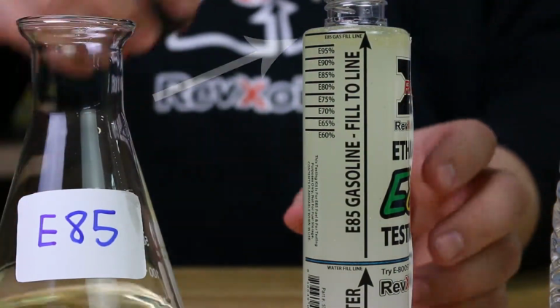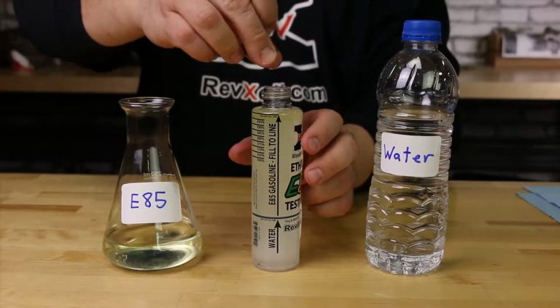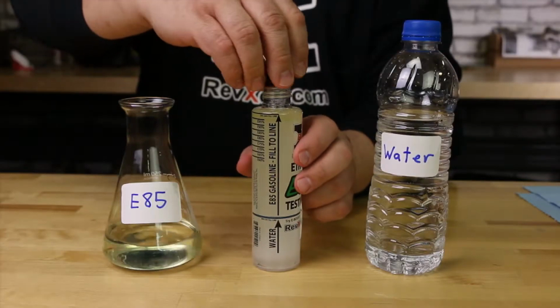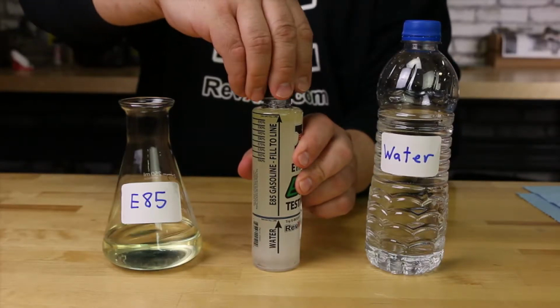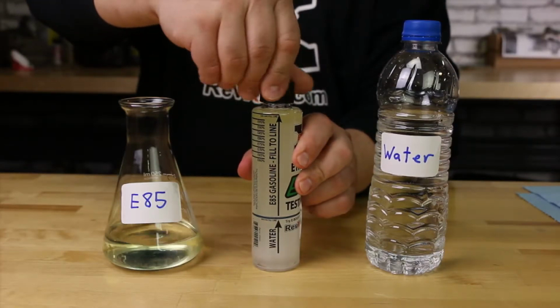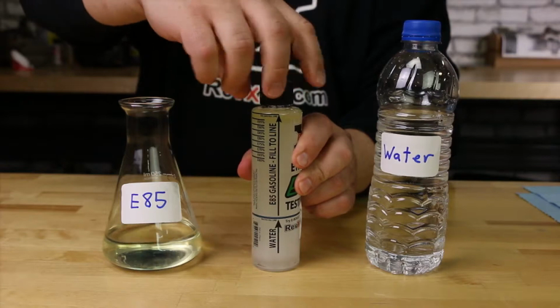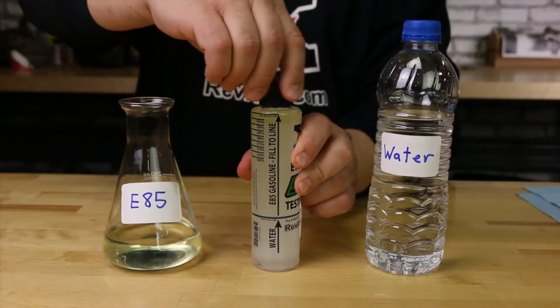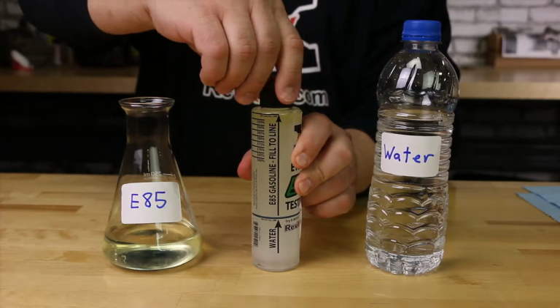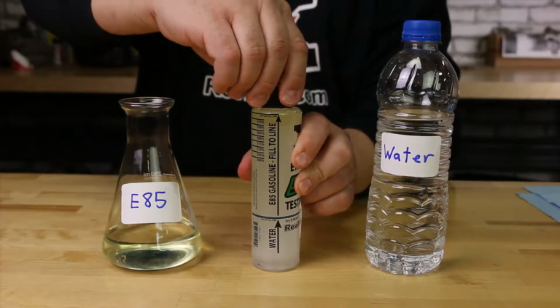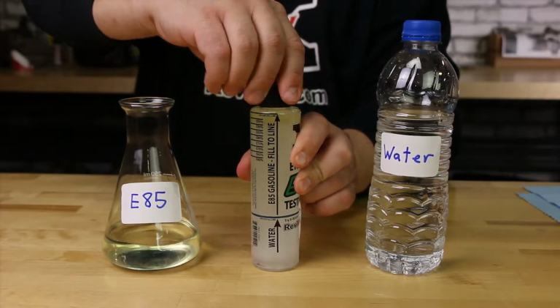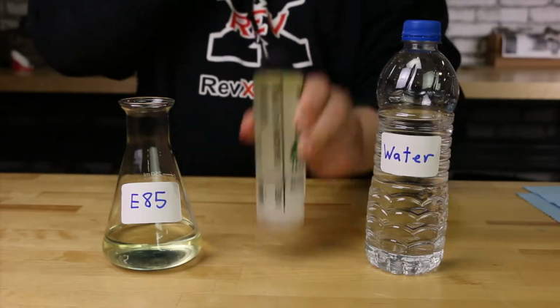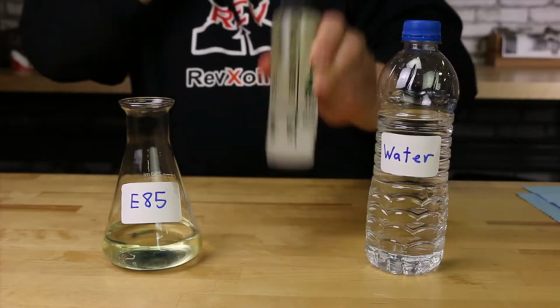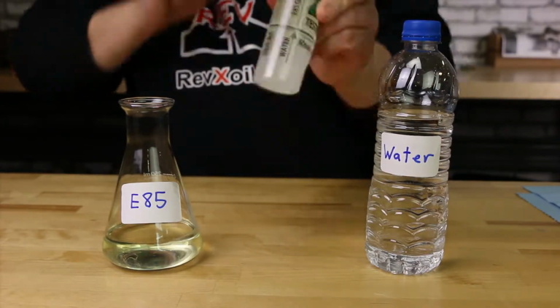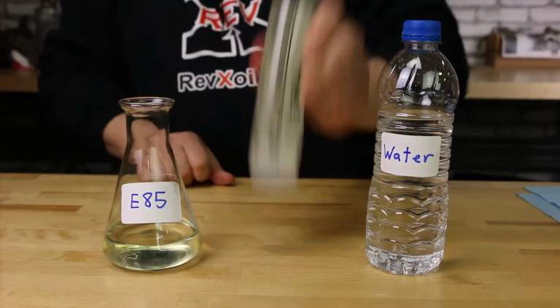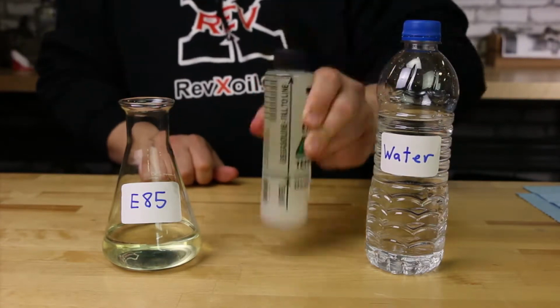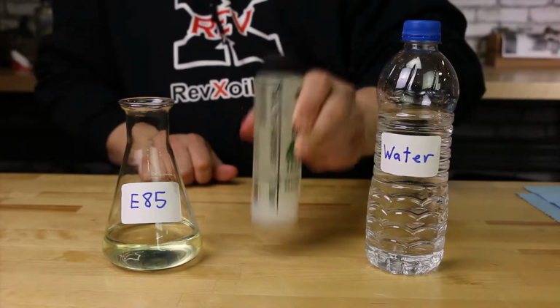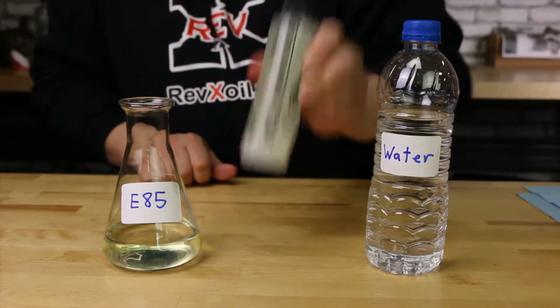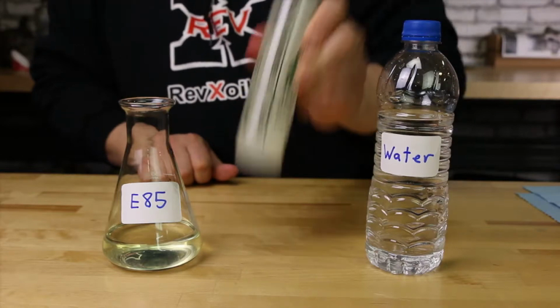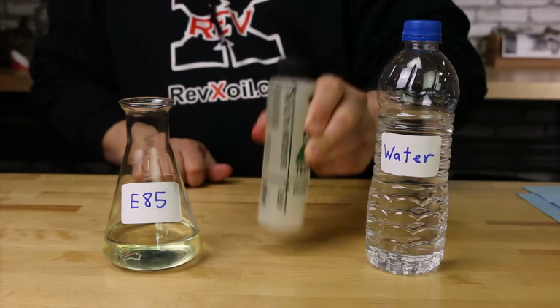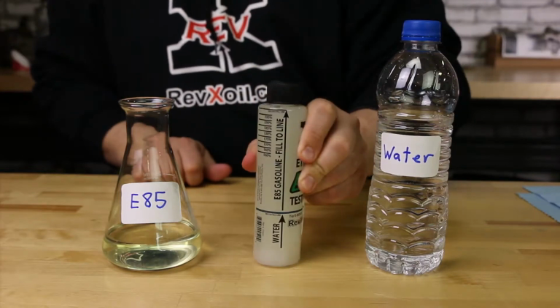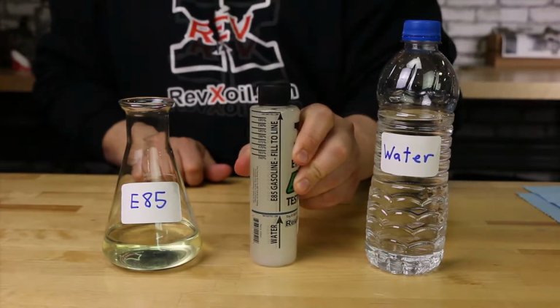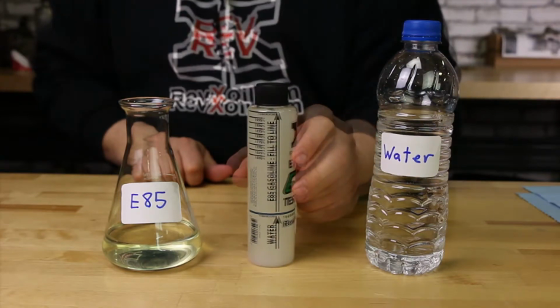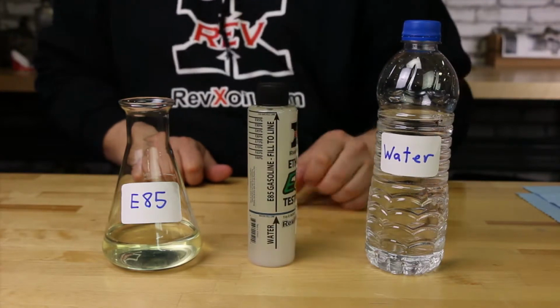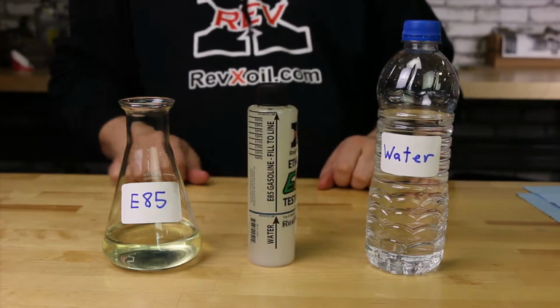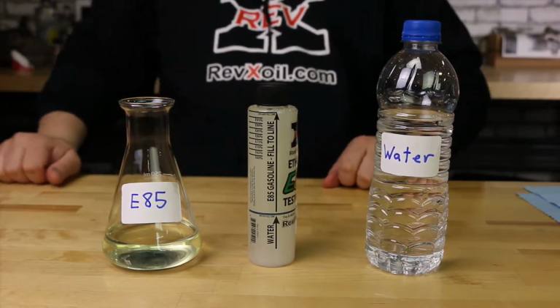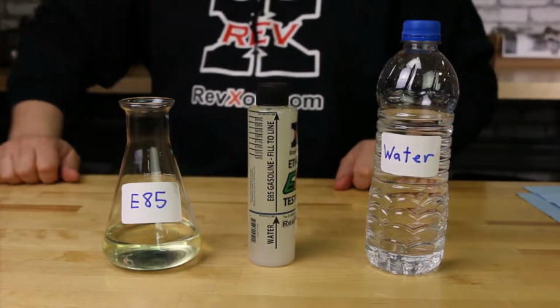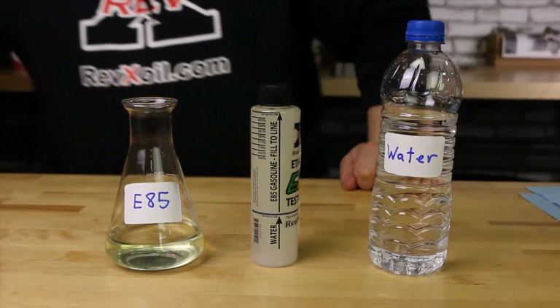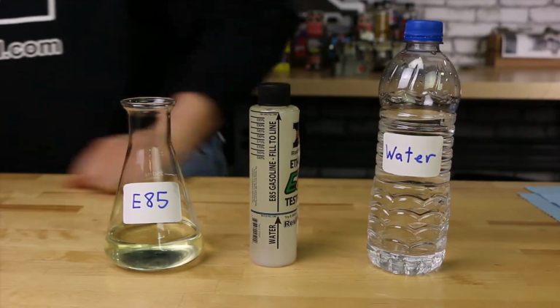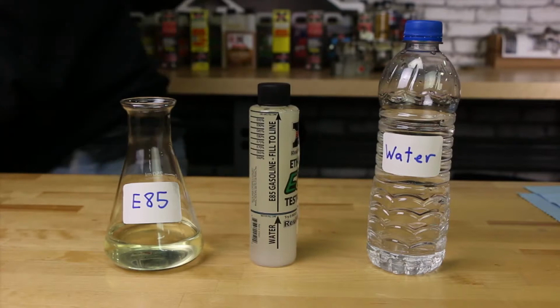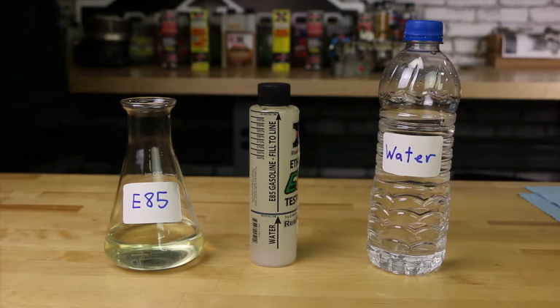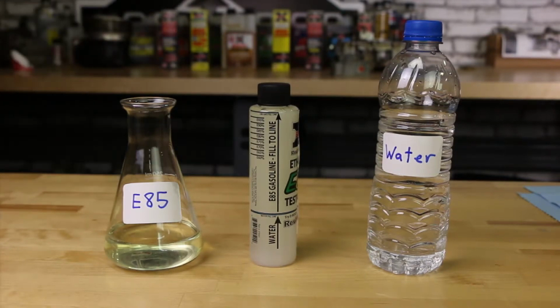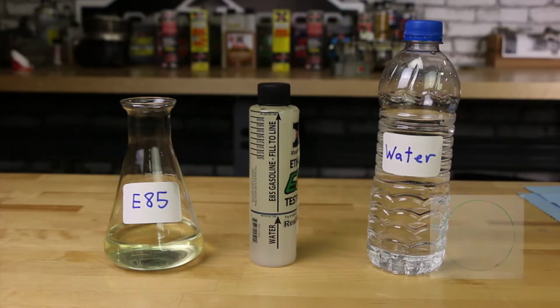Step 4: Tightly replace the tester cap. Step 5: Shake well. Step 6: Set on a flat surface and wait 5 minutes.